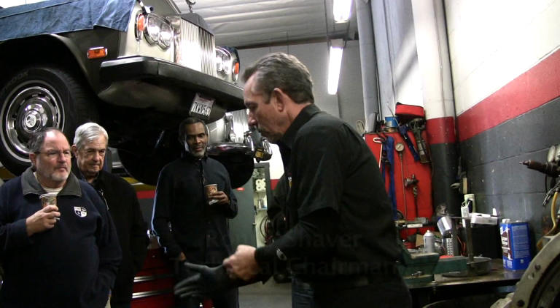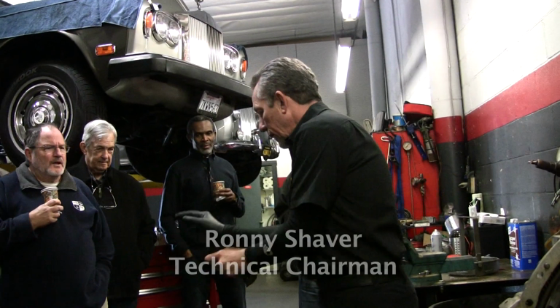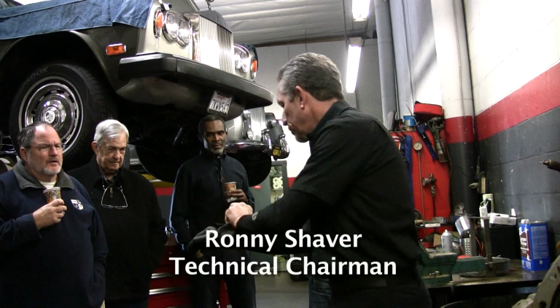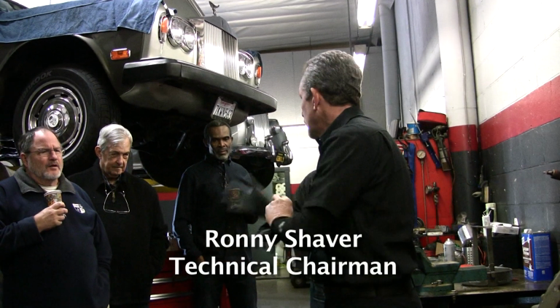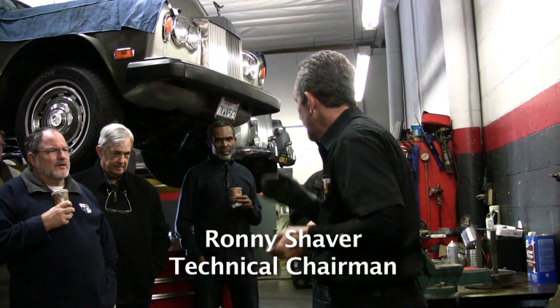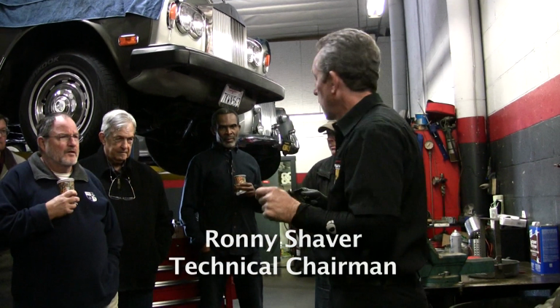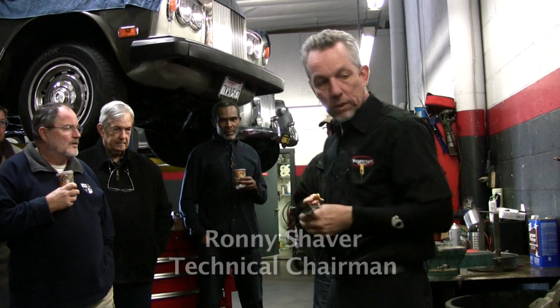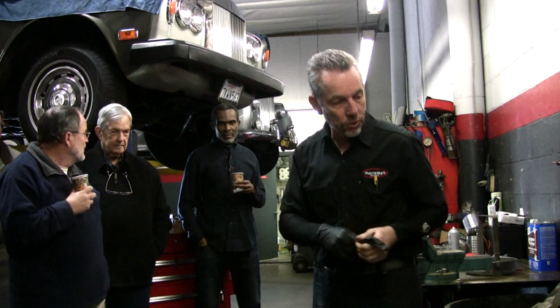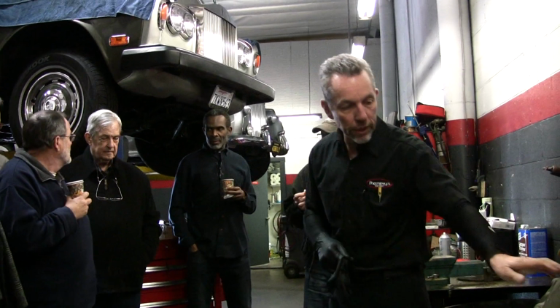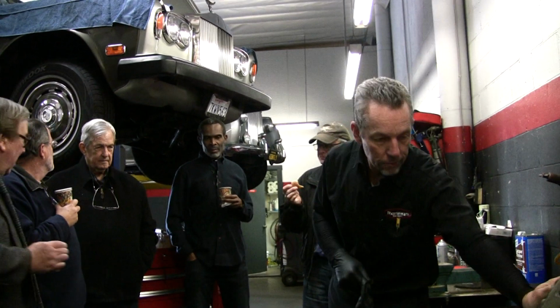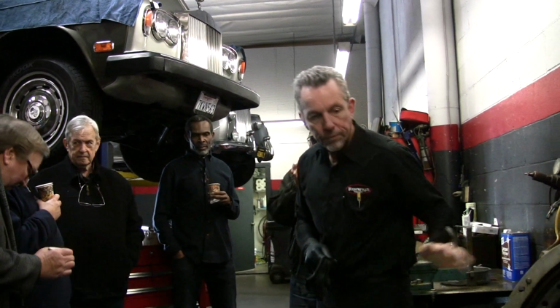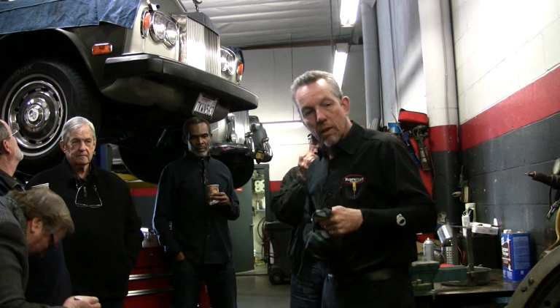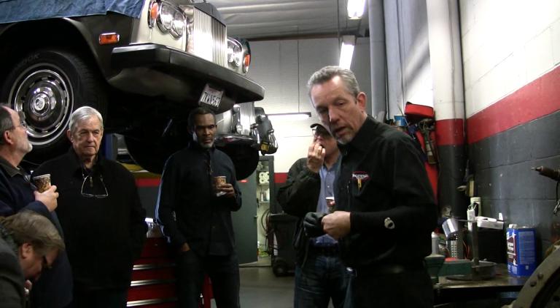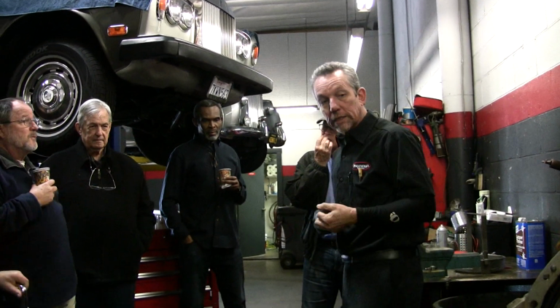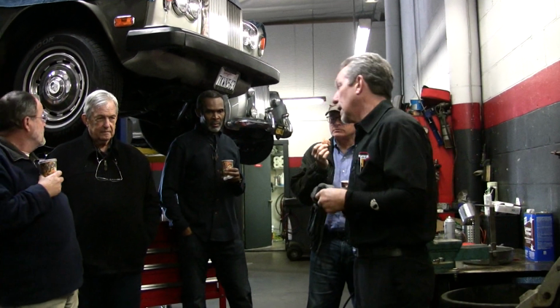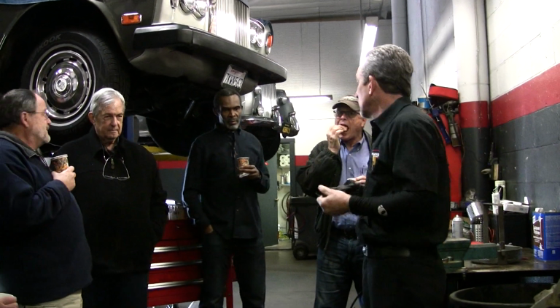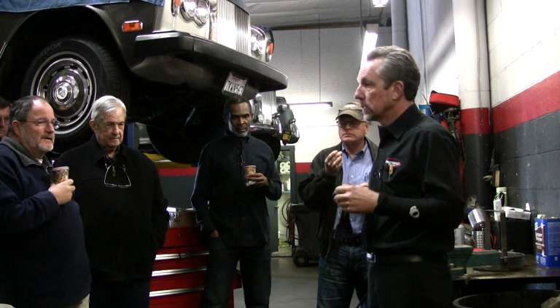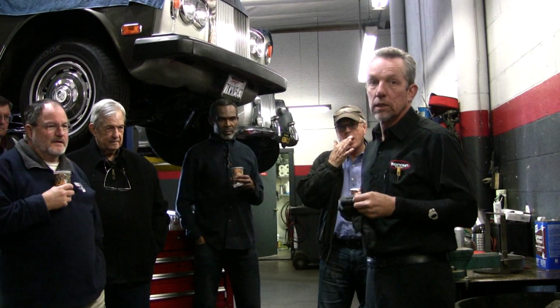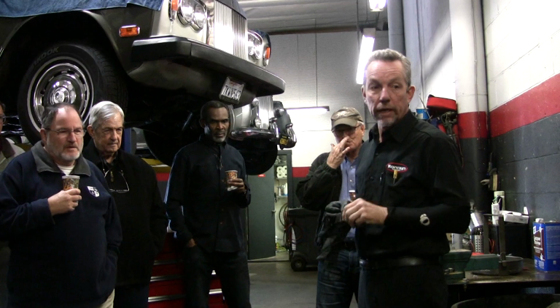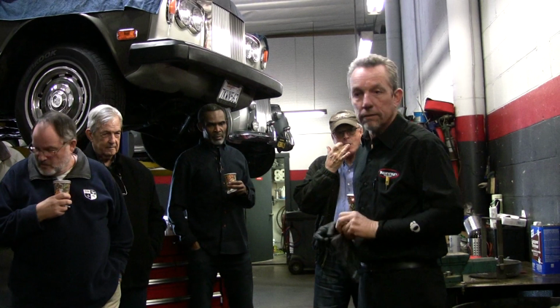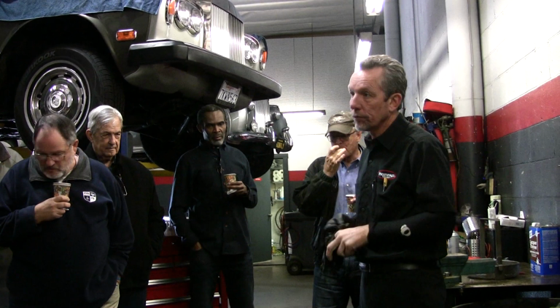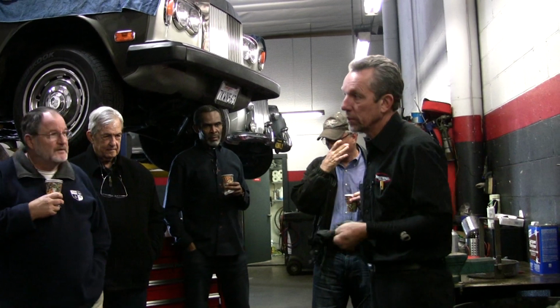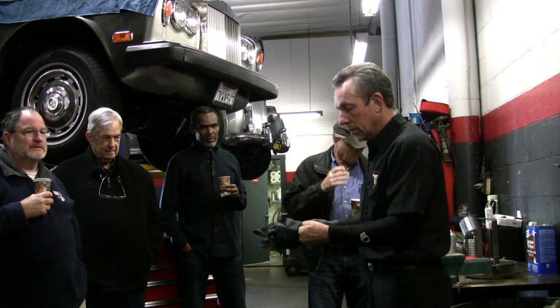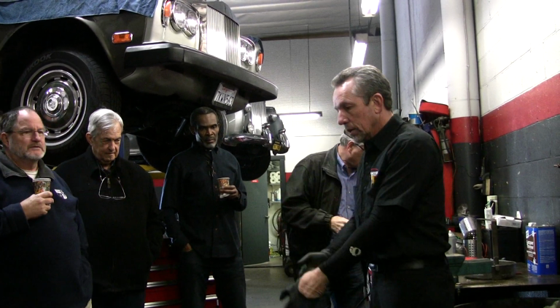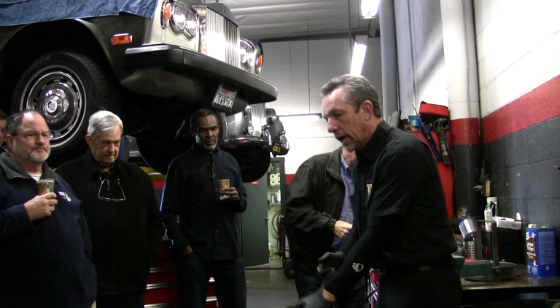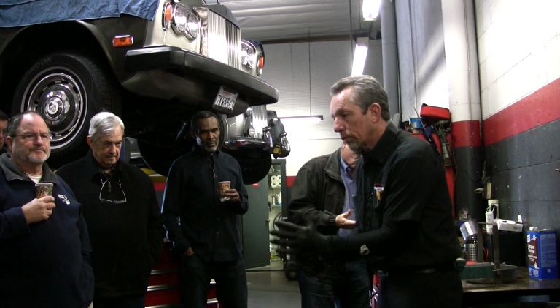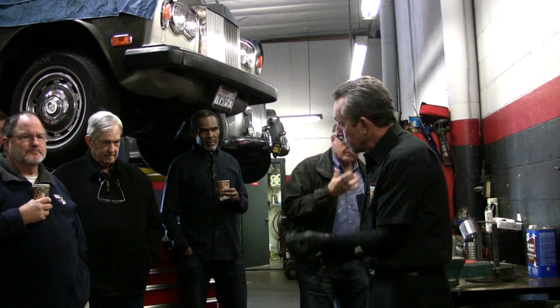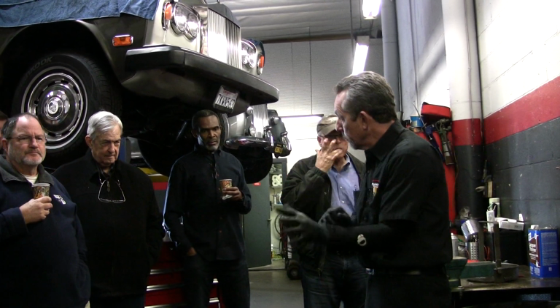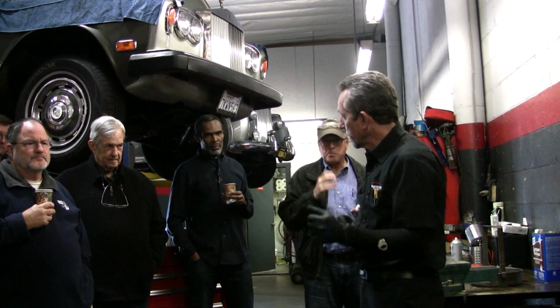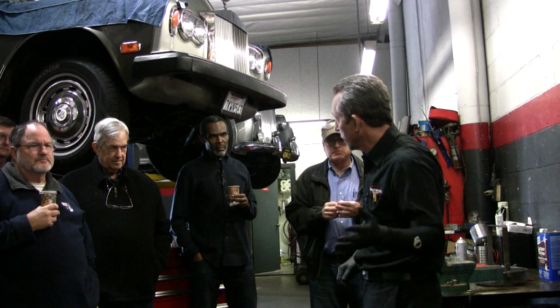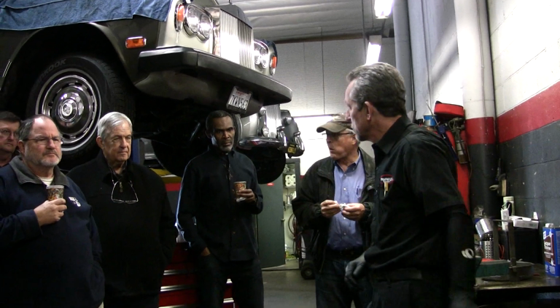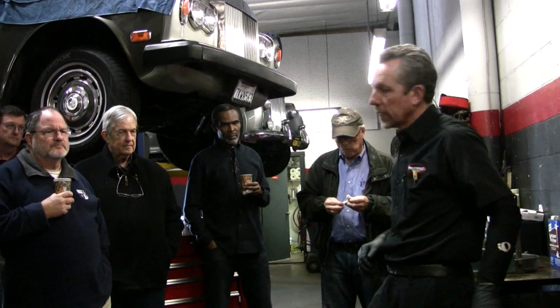Once again, we're going to use Mr. Smith's transmission. The reason it's out is it's leaking out of the front seal. Now, I overhauled this for him, eight years ago, something like that.